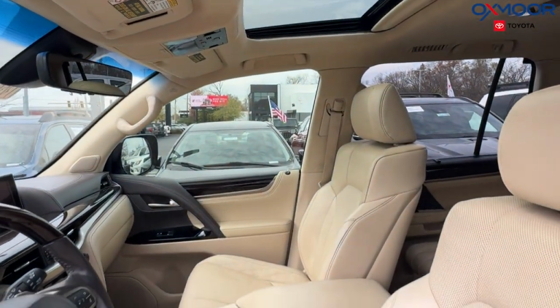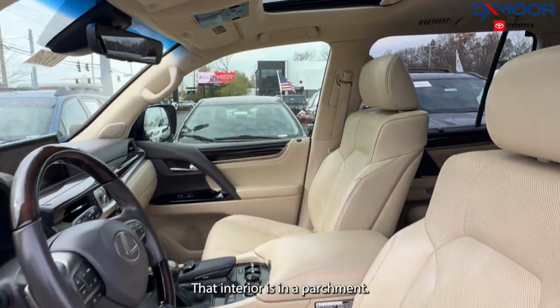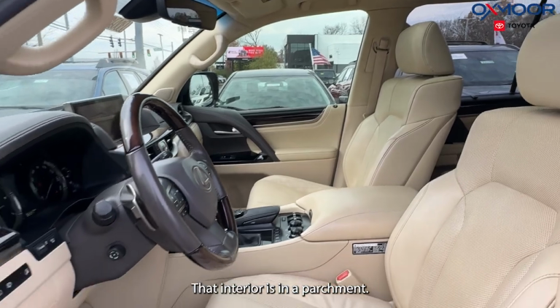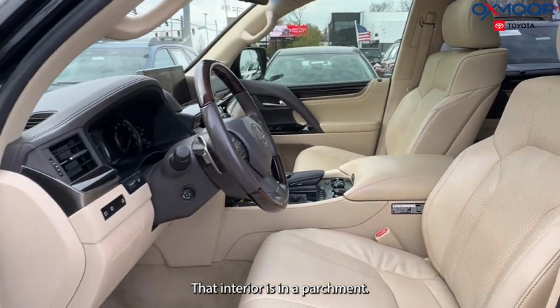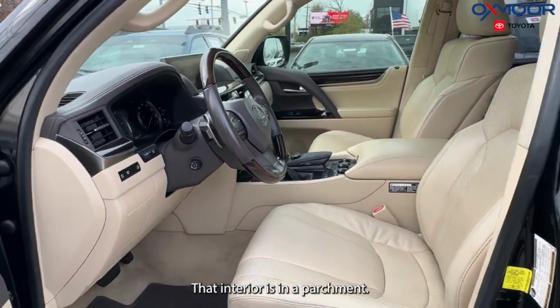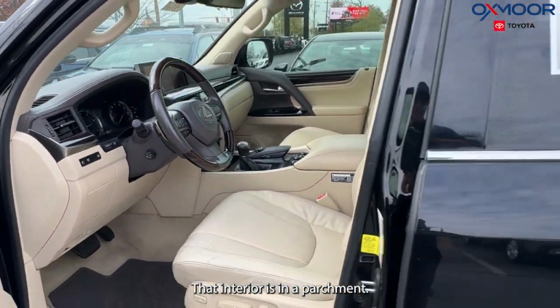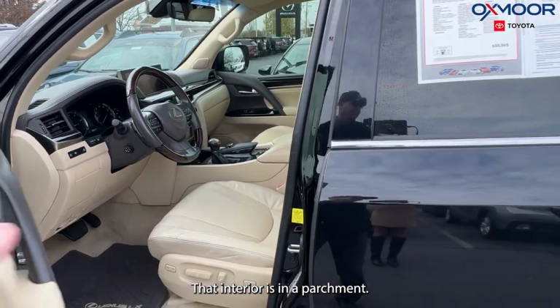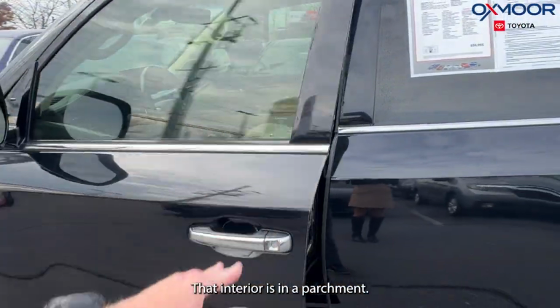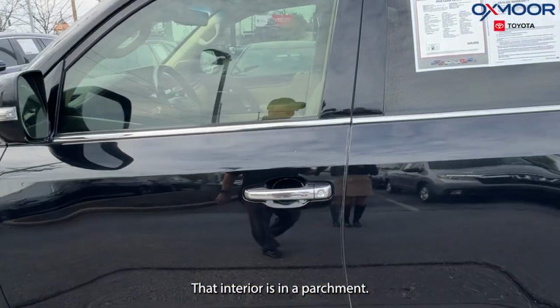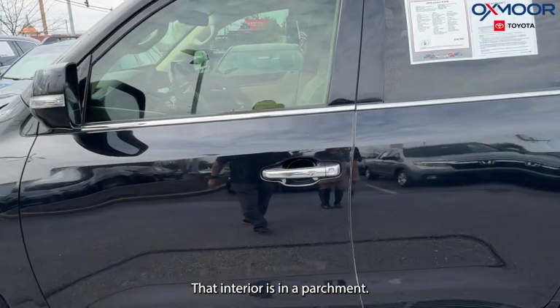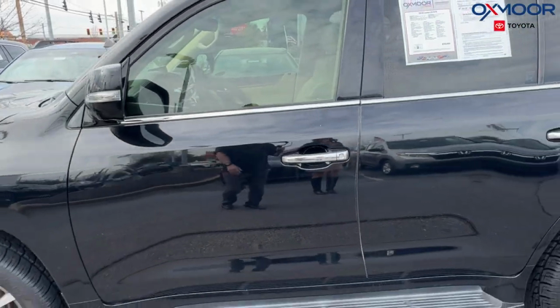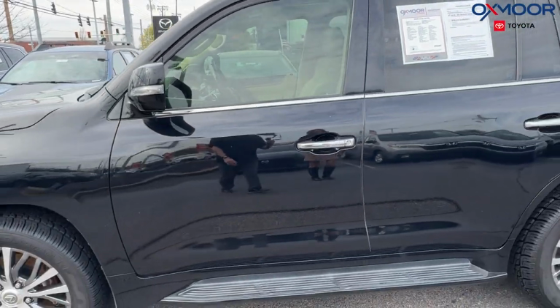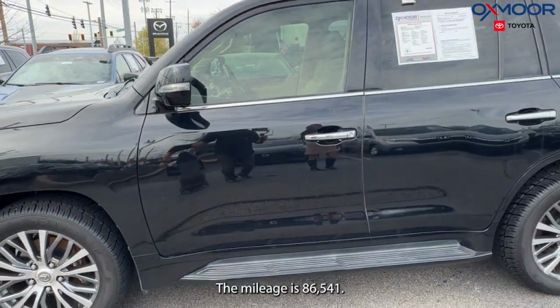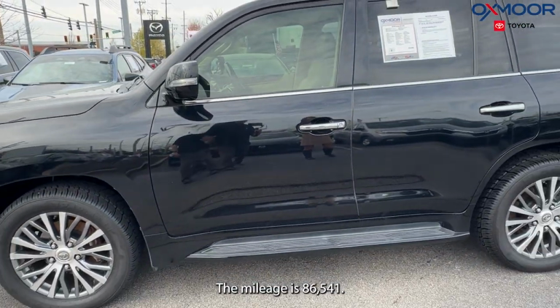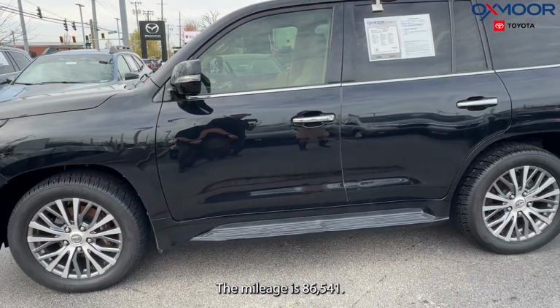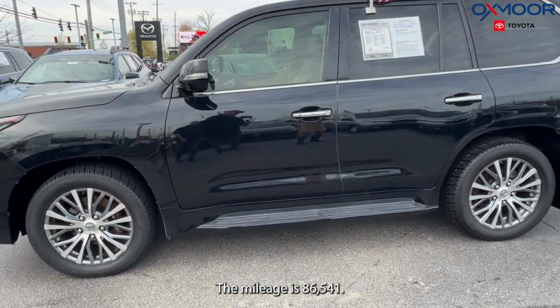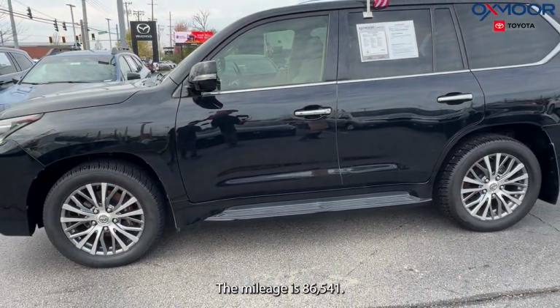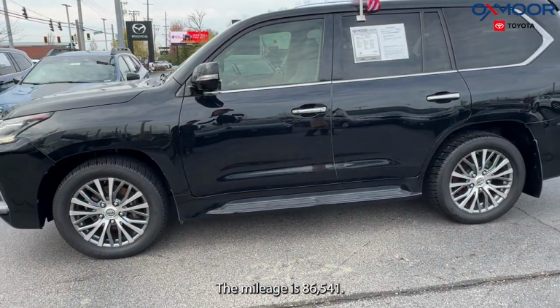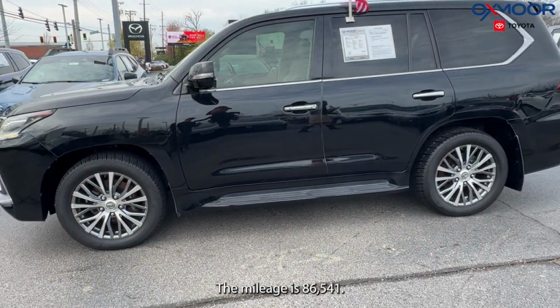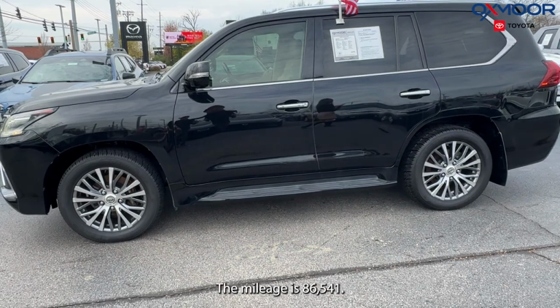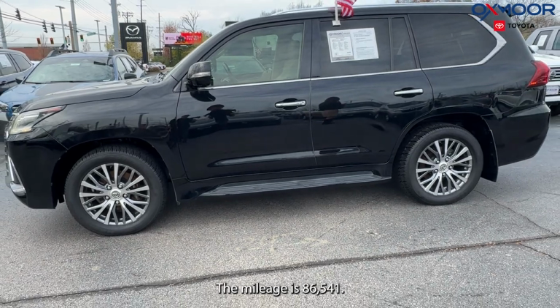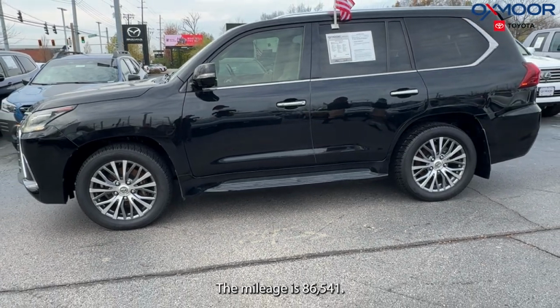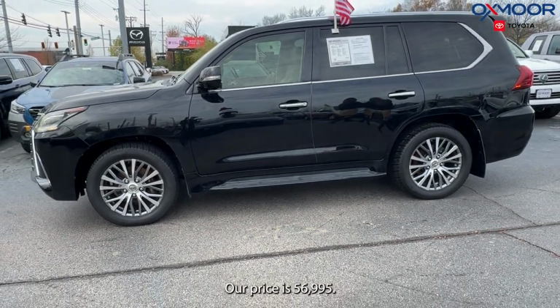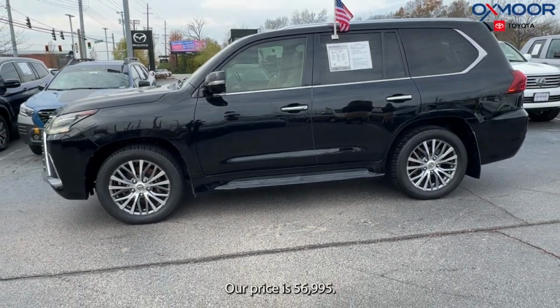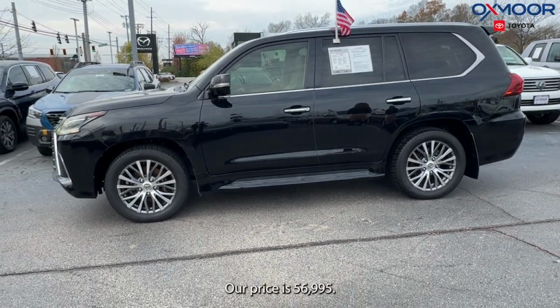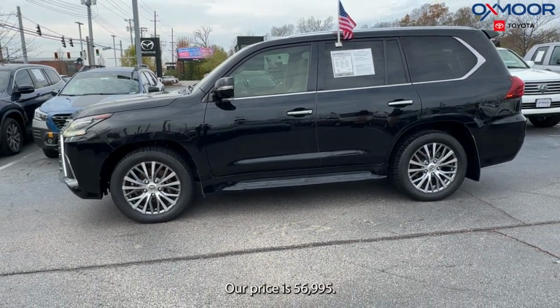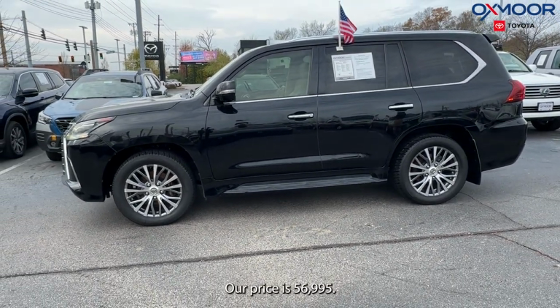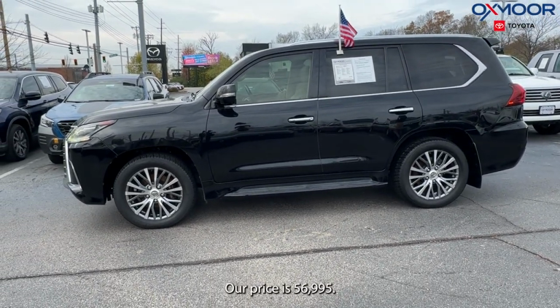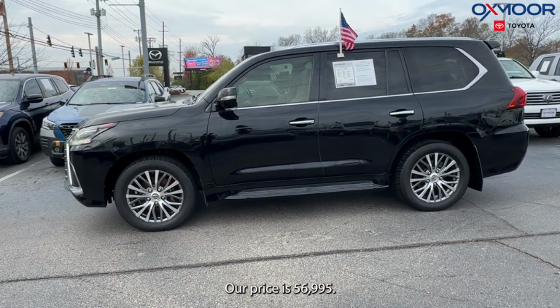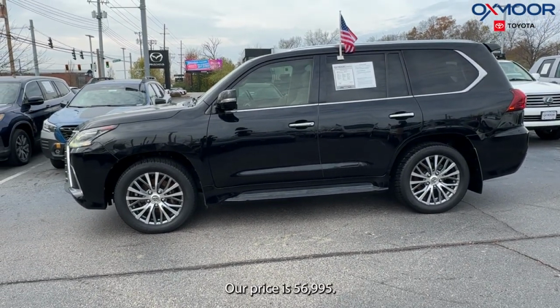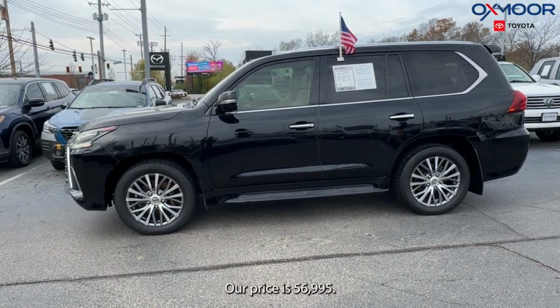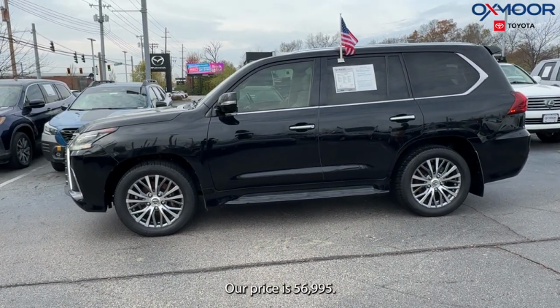That interior is in a parchment. The mileage is 86,541 miles. Our price is $56,995.